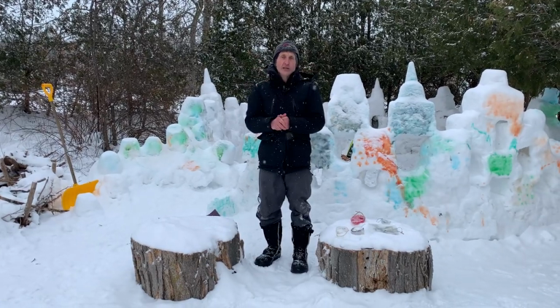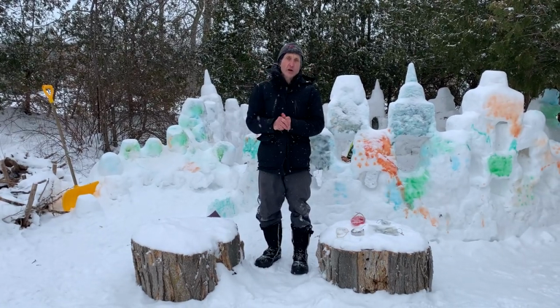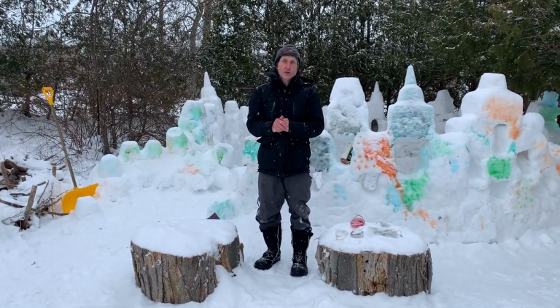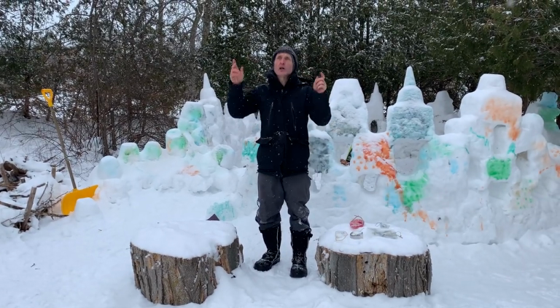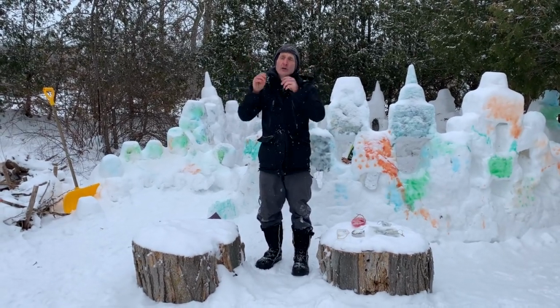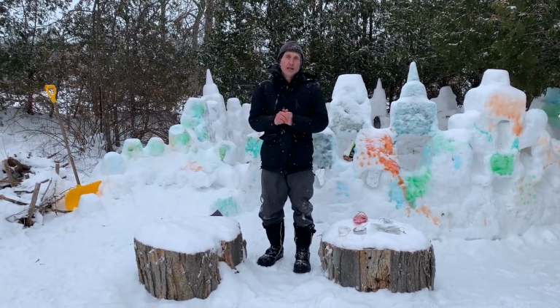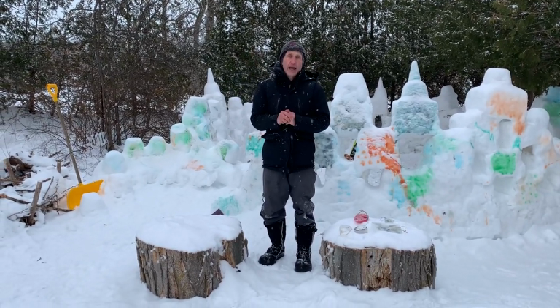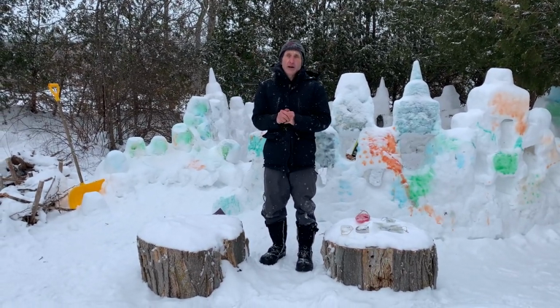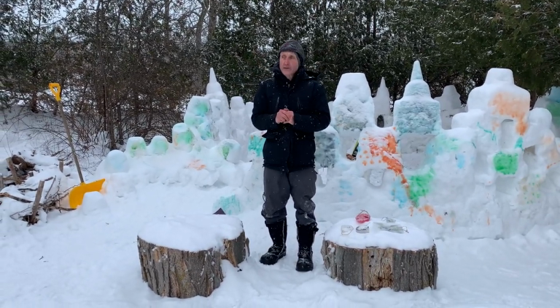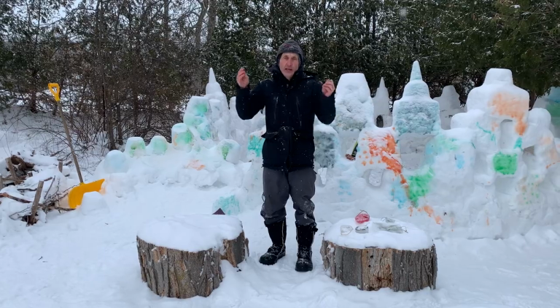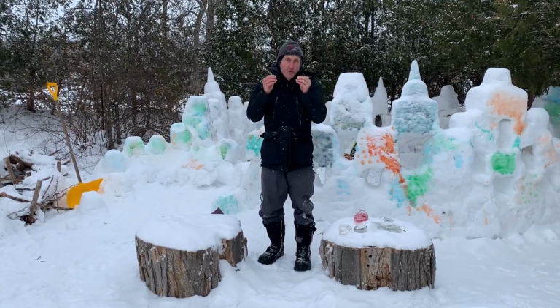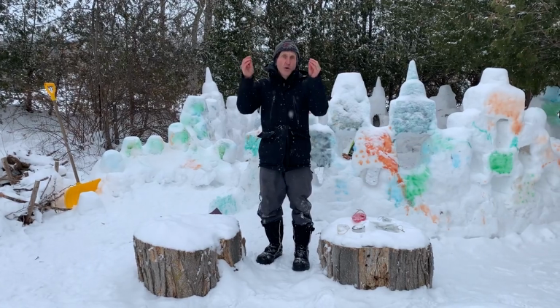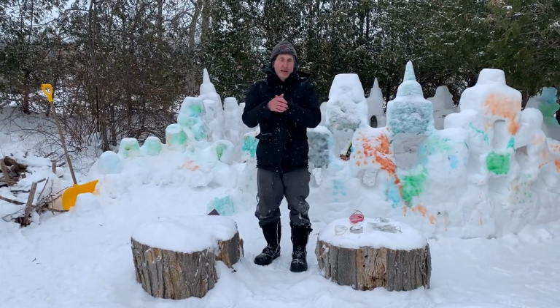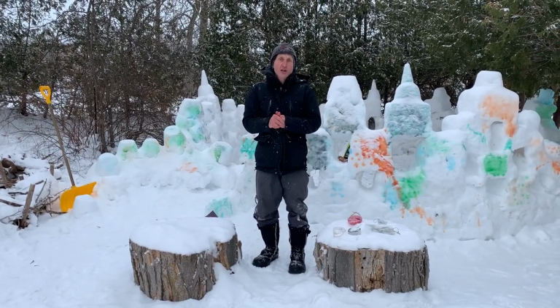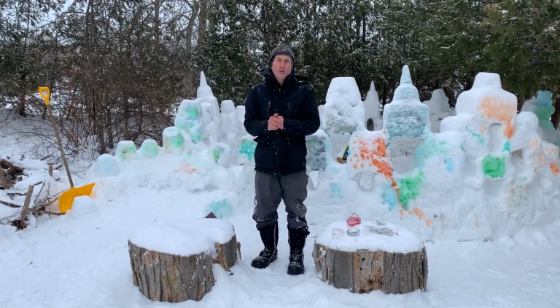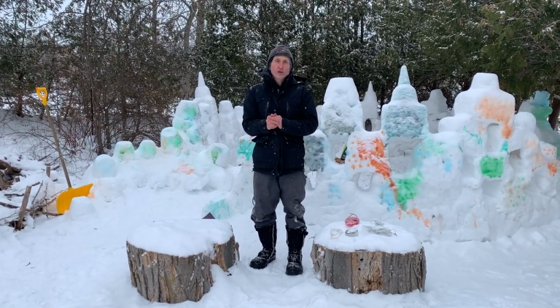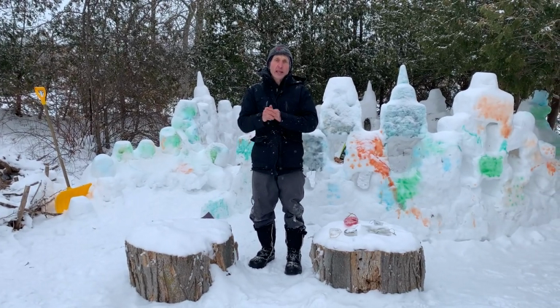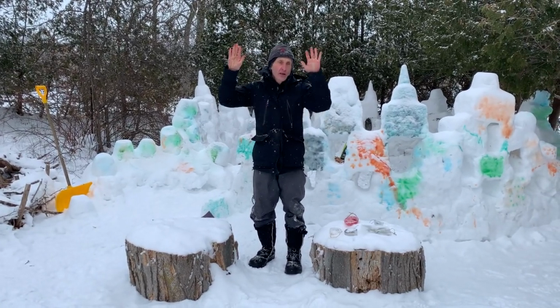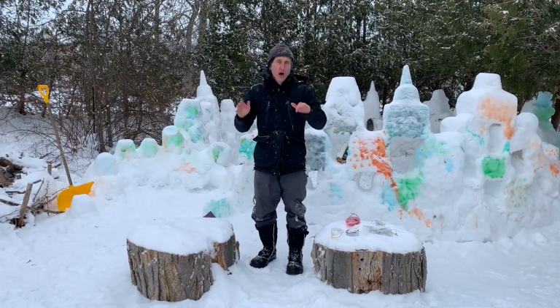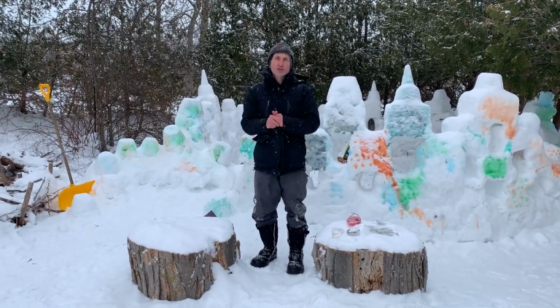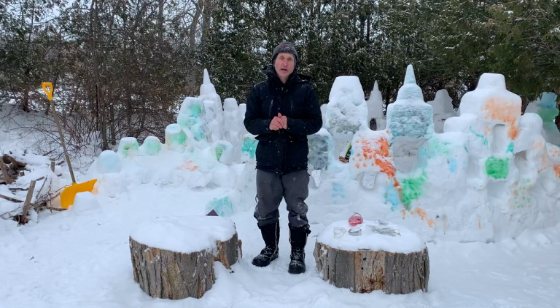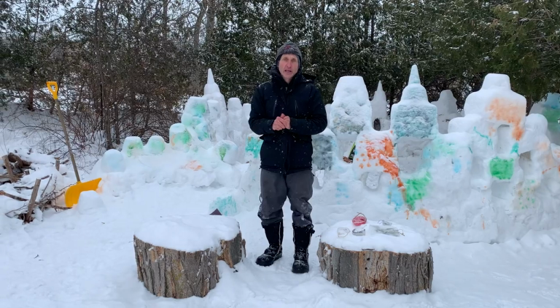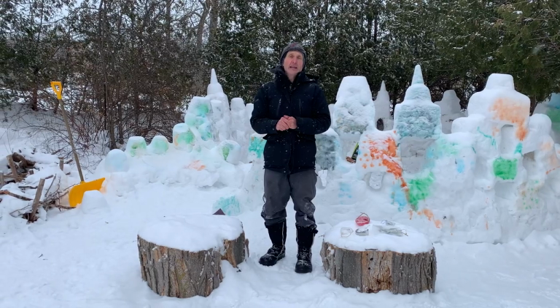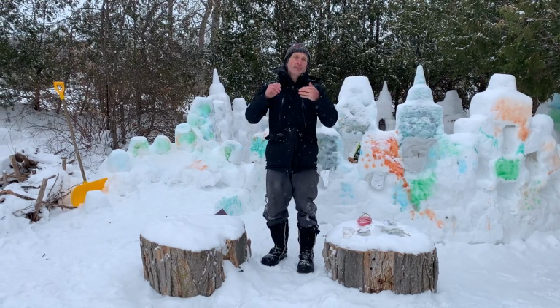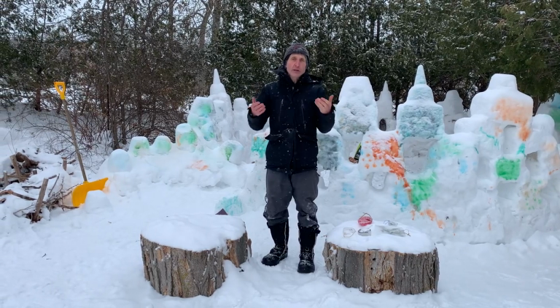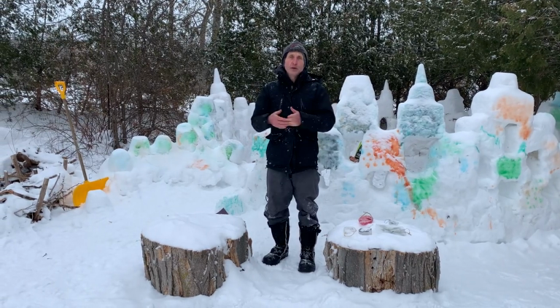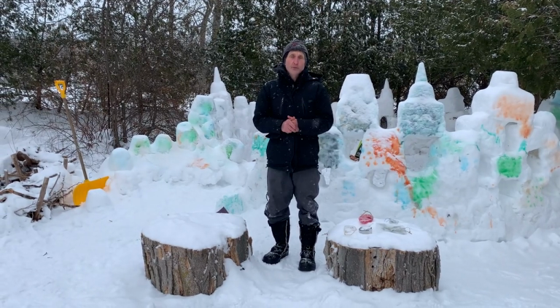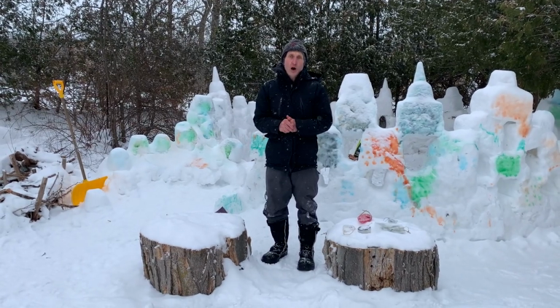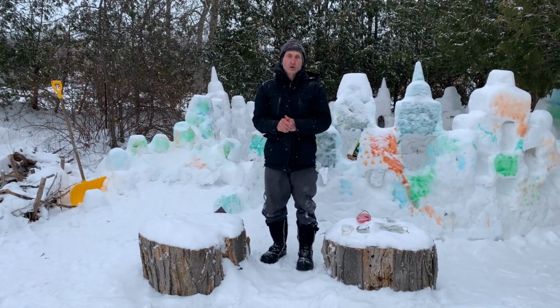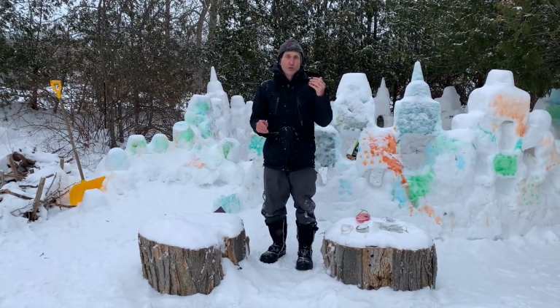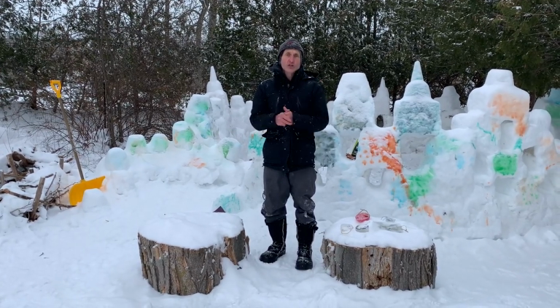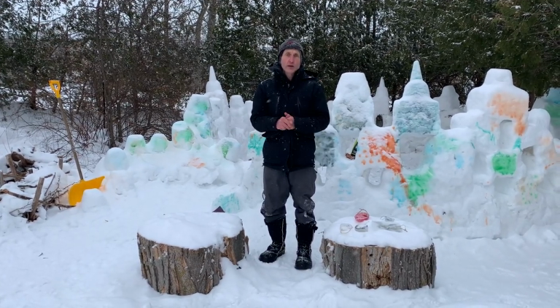dust particles and pollen particles, and eventually as more and more bind on to those particles they get heavy and they fall as snowflakes. It takes billions and billions of water molecules to make one snowflake.